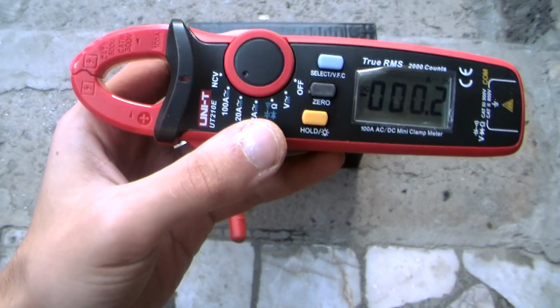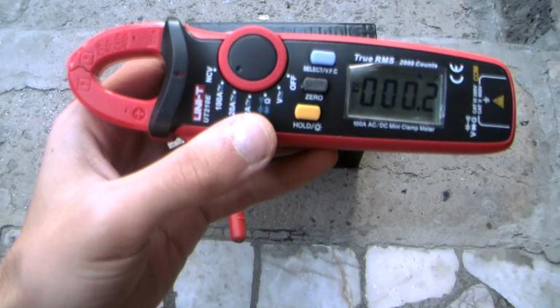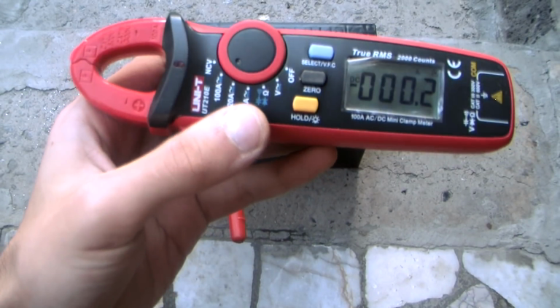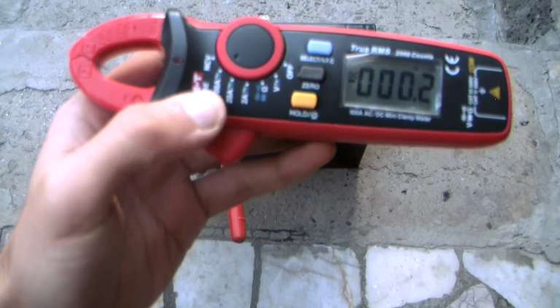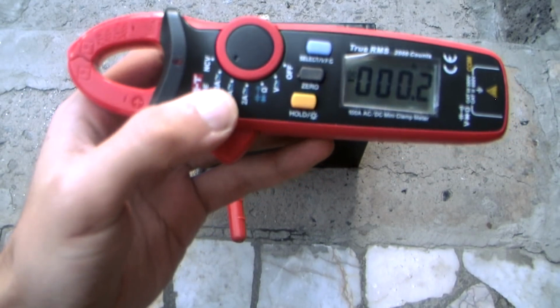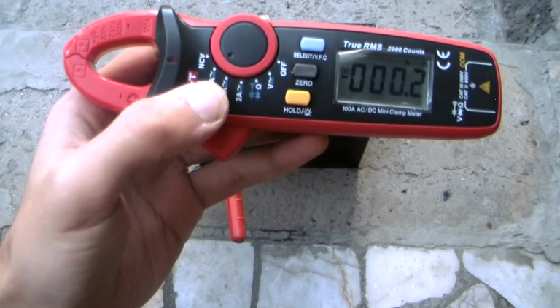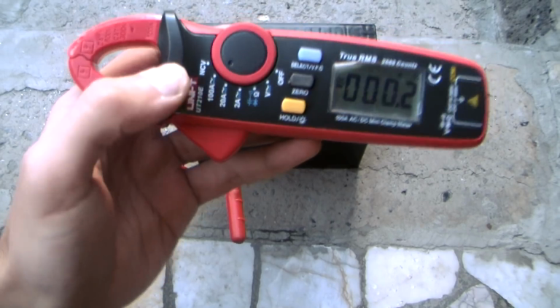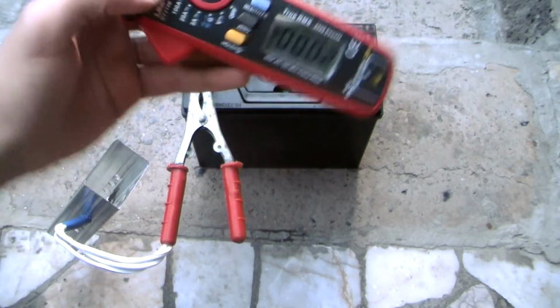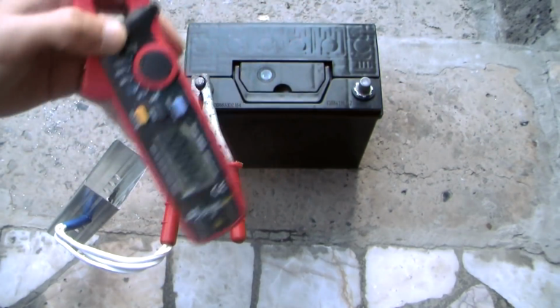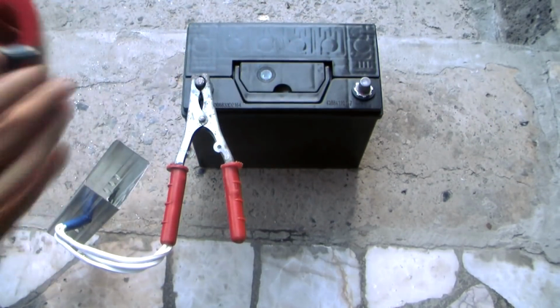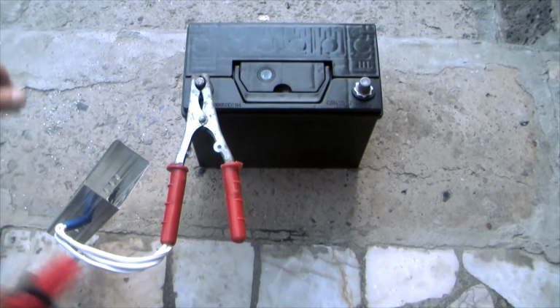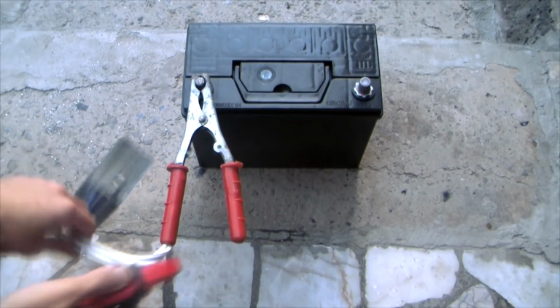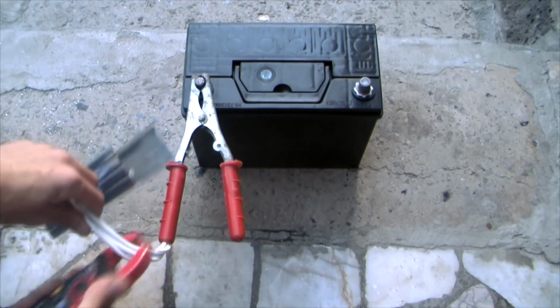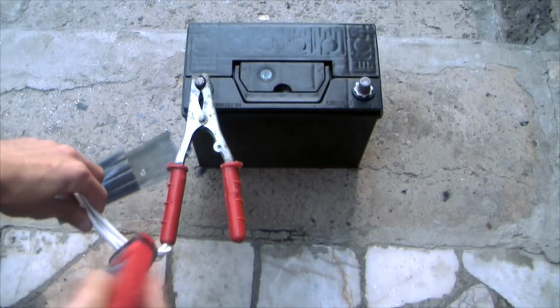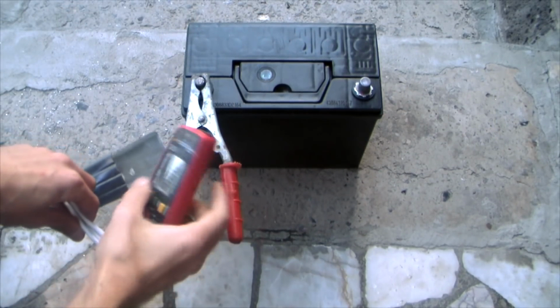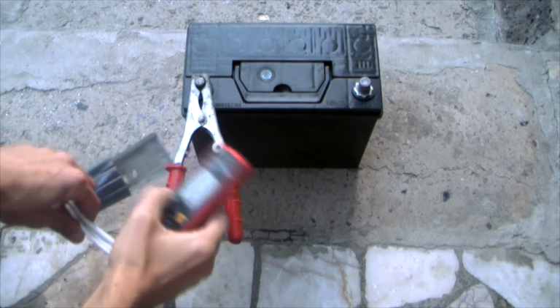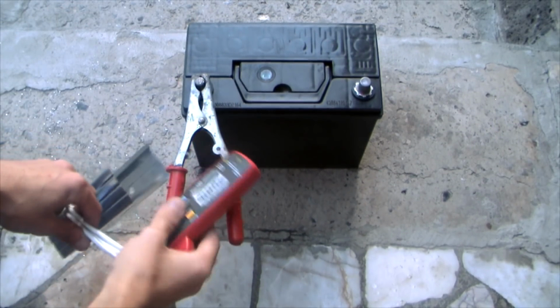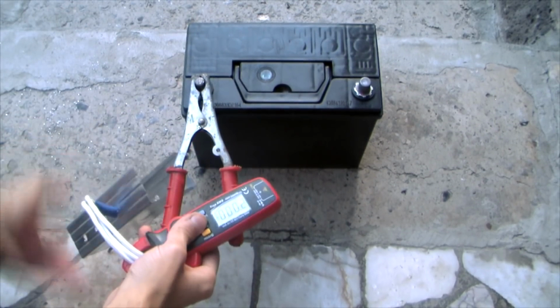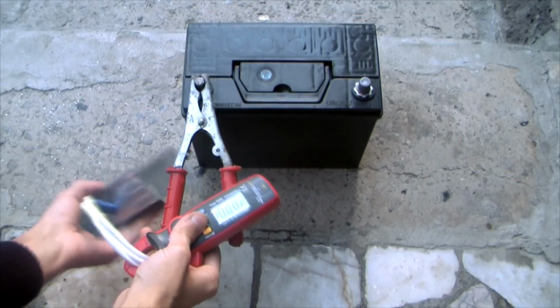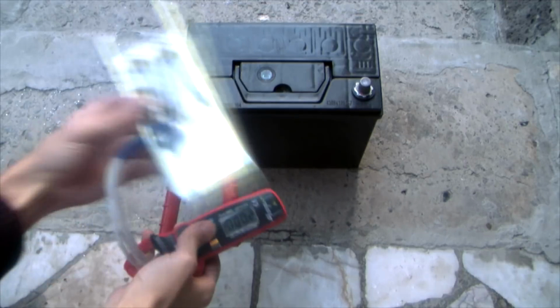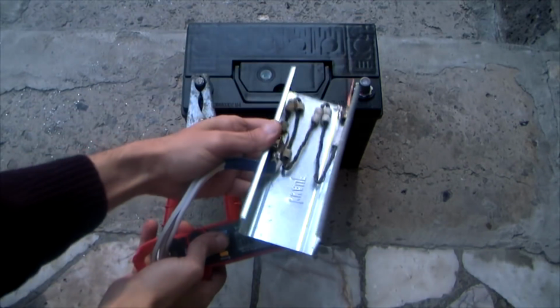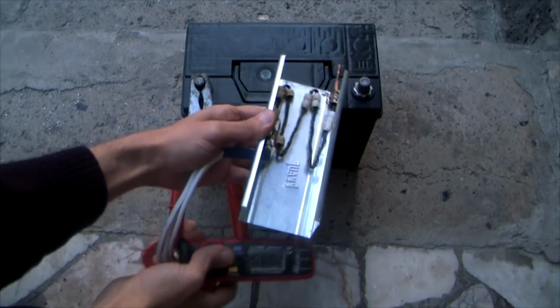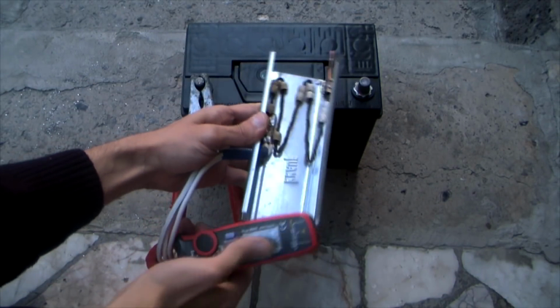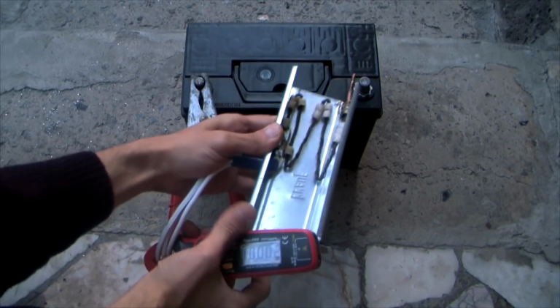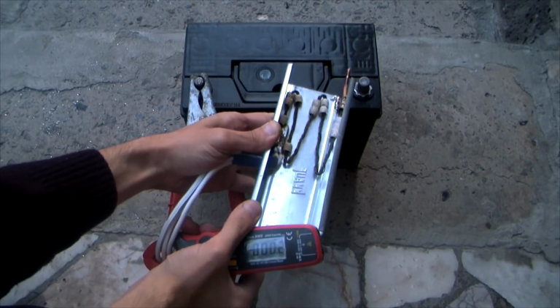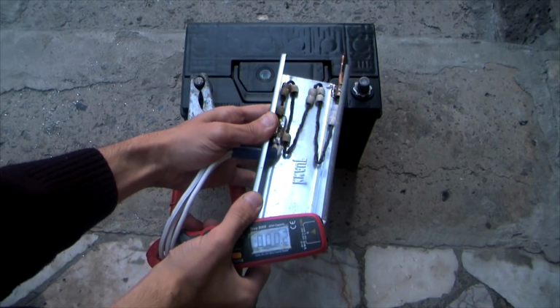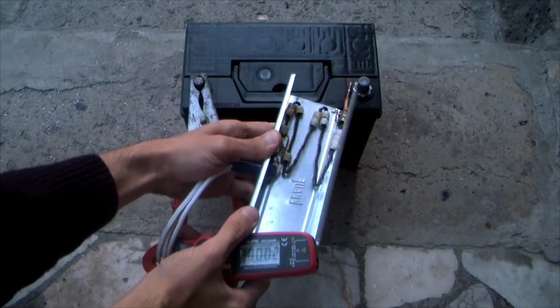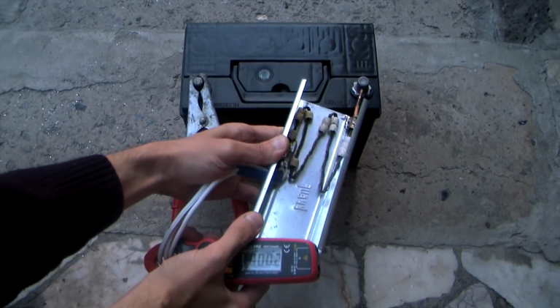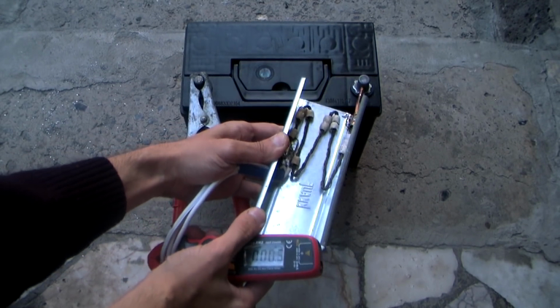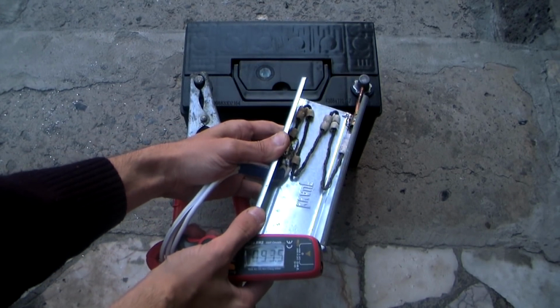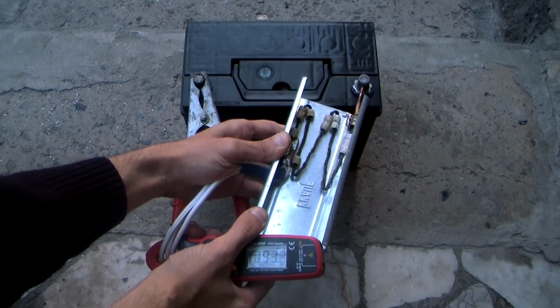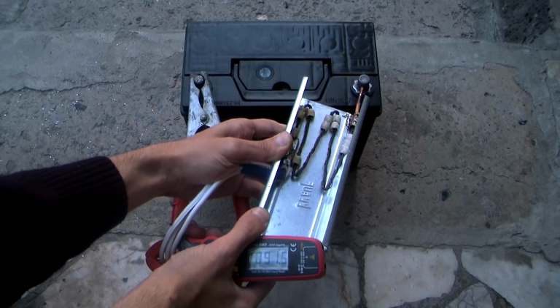Finding the right load which will withstand currents of 100 amperes is very difficult. Therefore, I tried to find the most optimal solution and to use available materials, so that the project can be repeated by anyone.